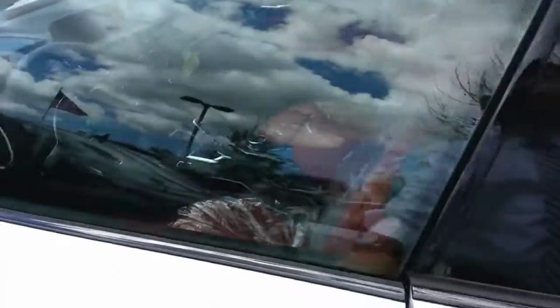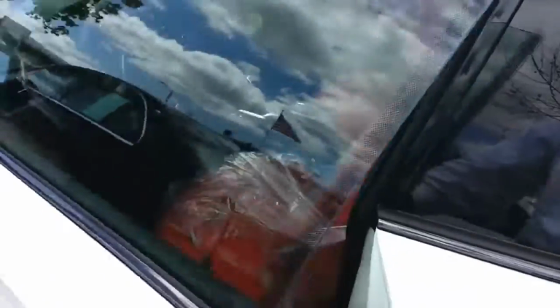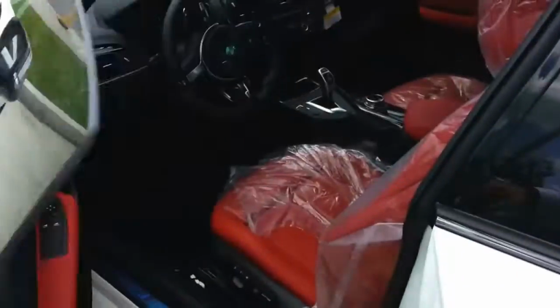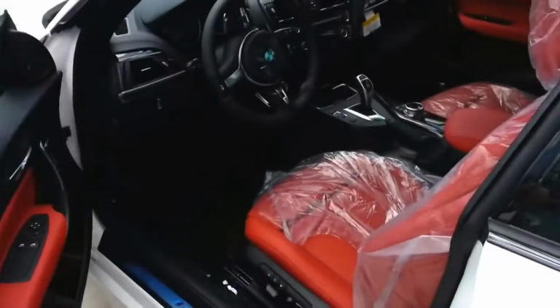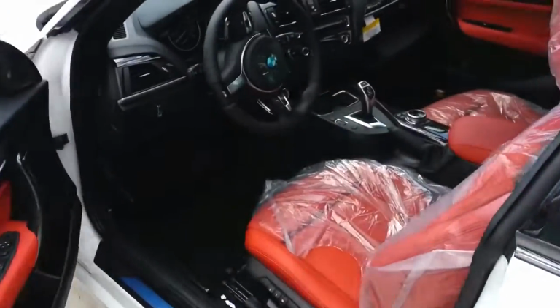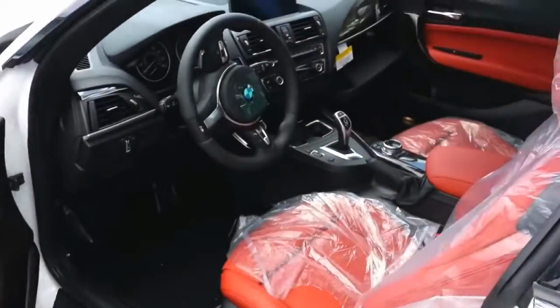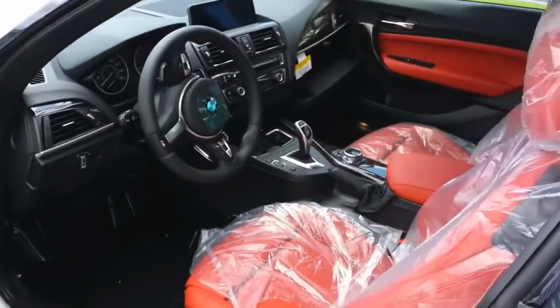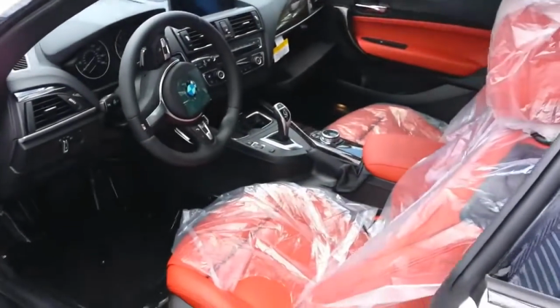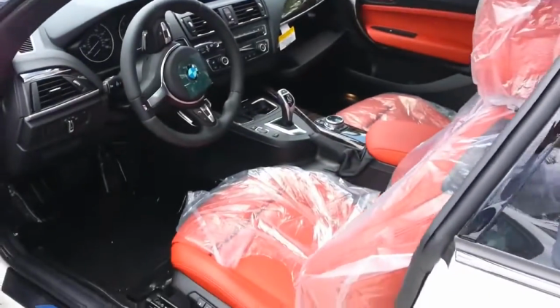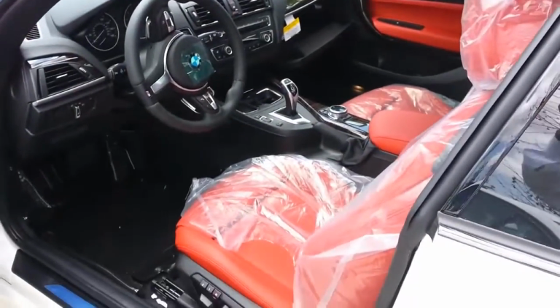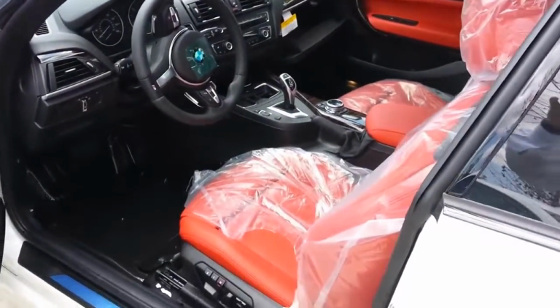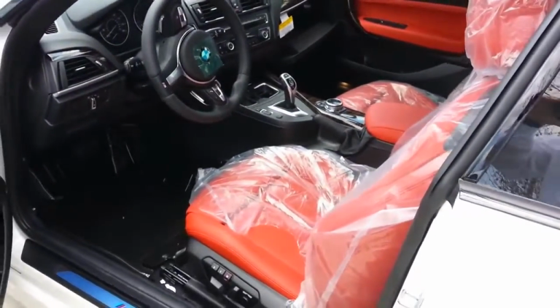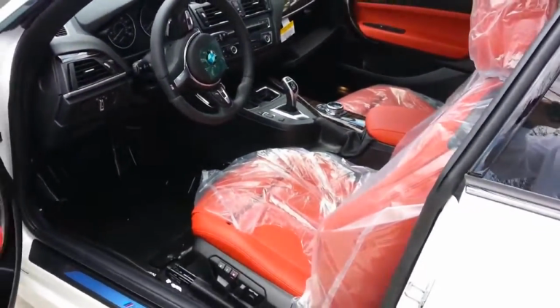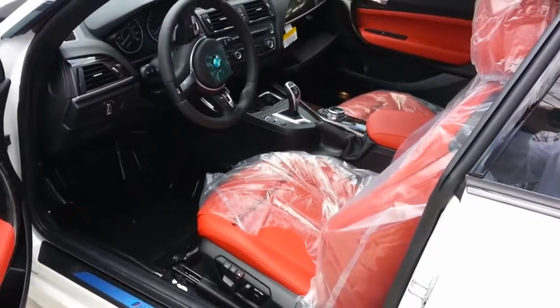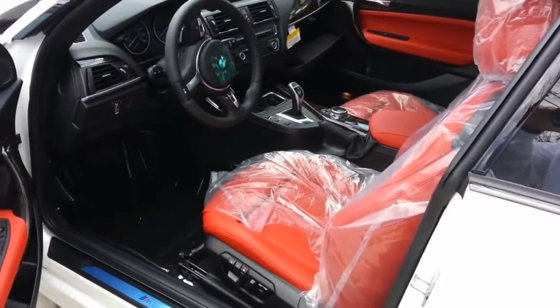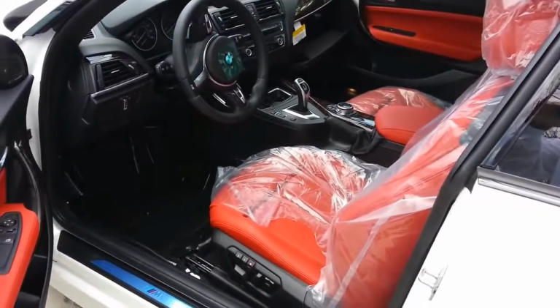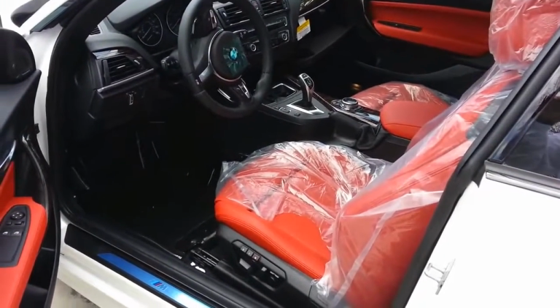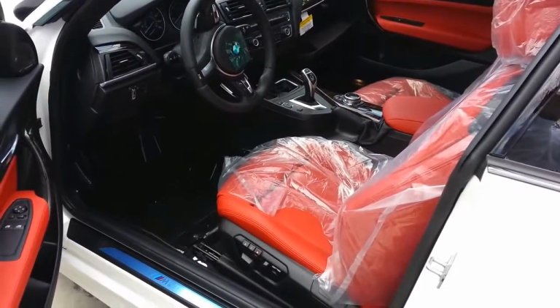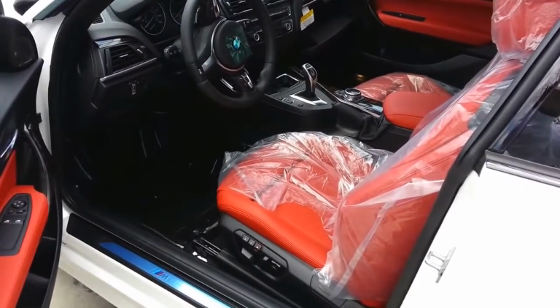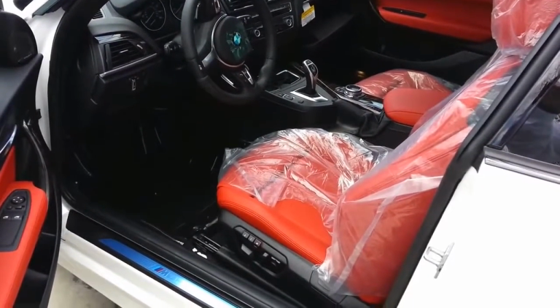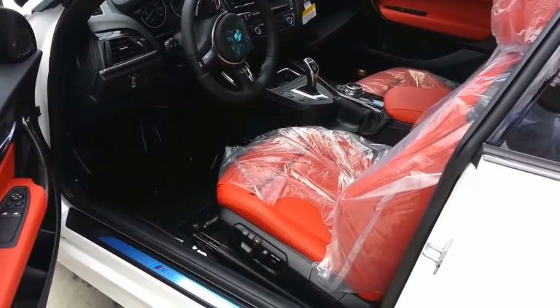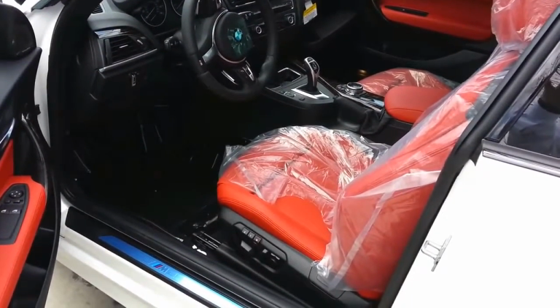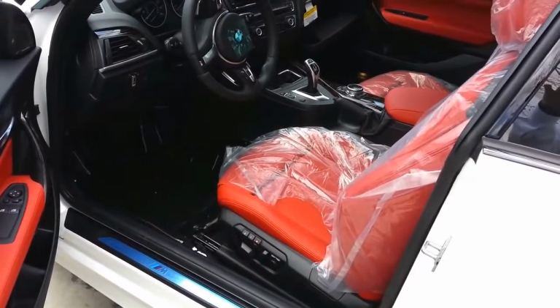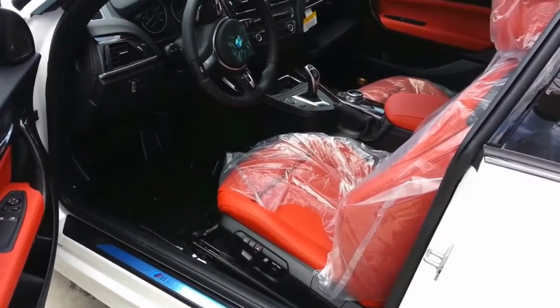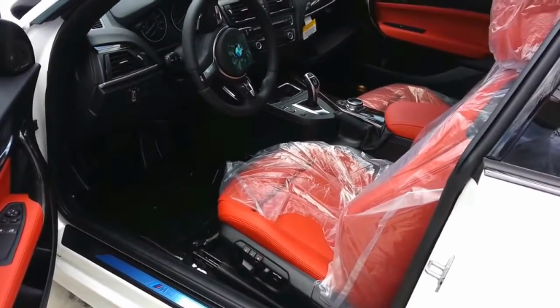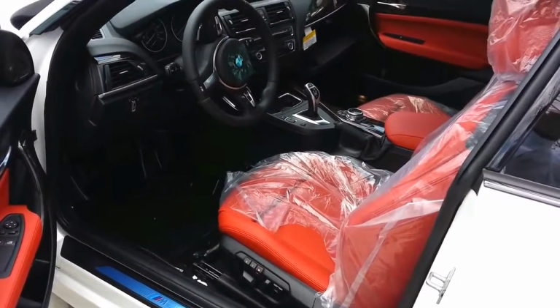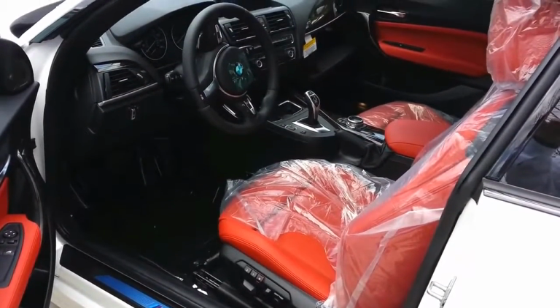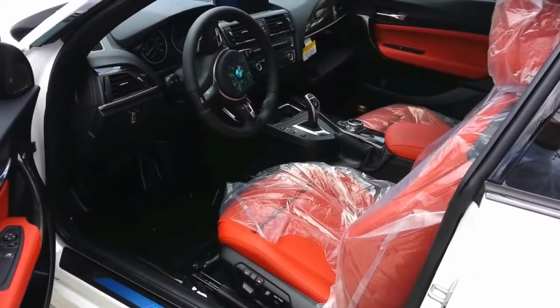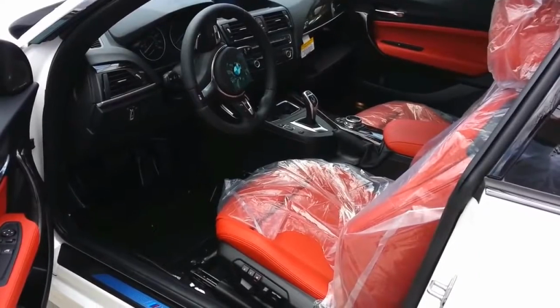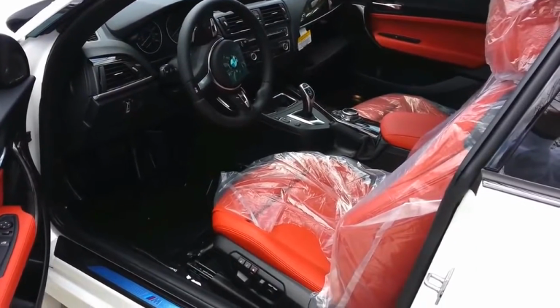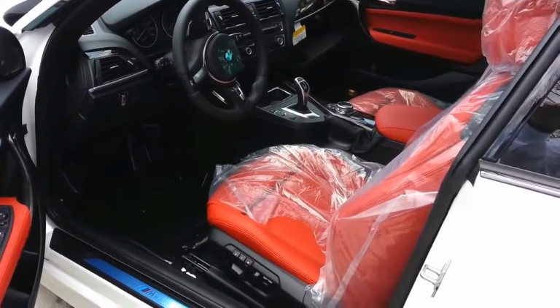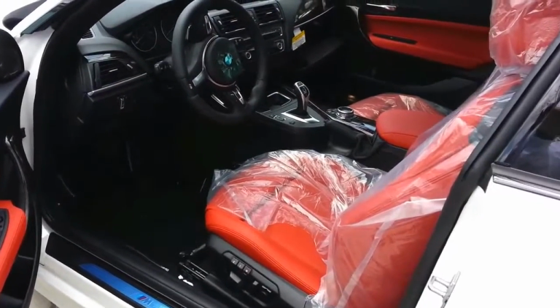Remember, these are 320 horsepower, 330 pound-feet of torque, 0 to 60 in the United States at 4.8 seconds. BMW has the manual rated at 4.9.